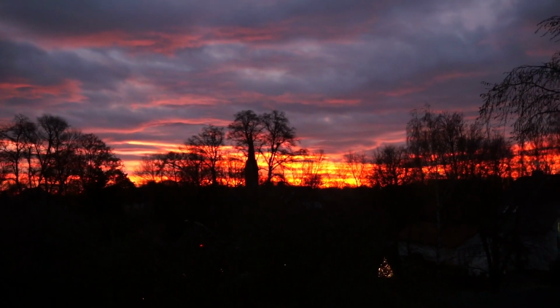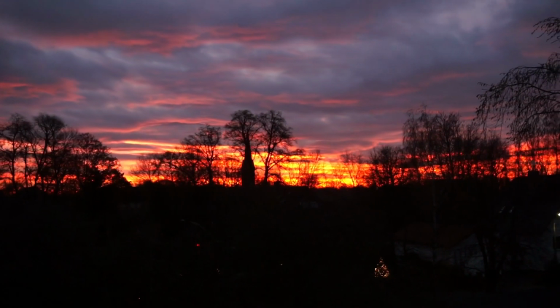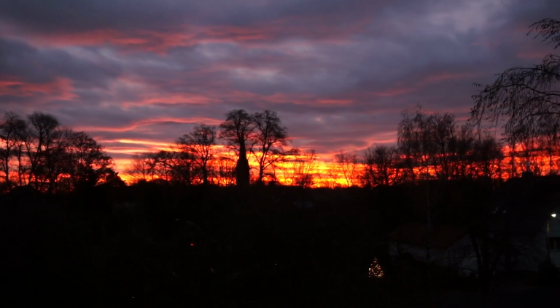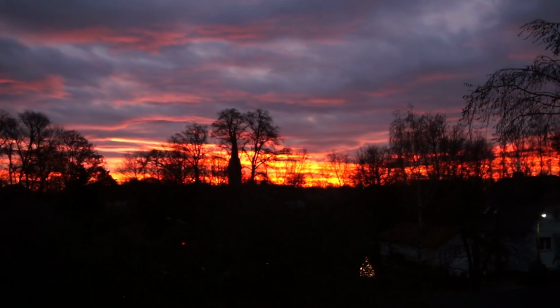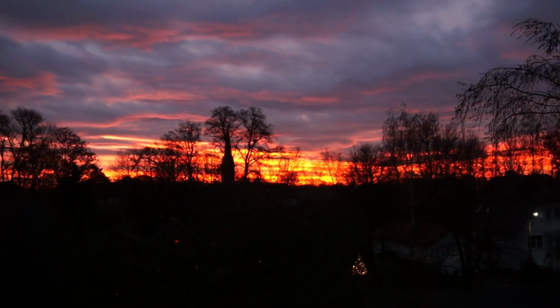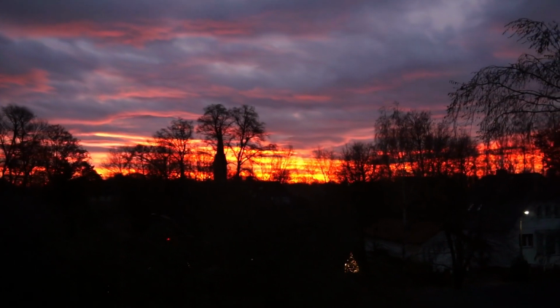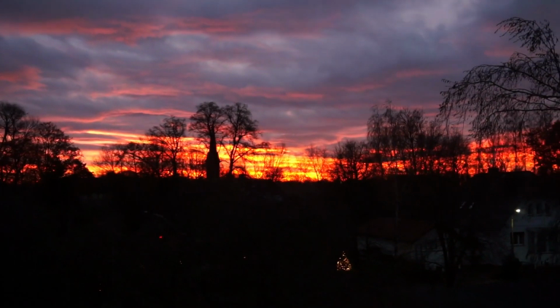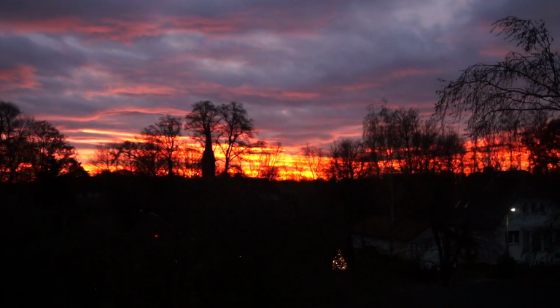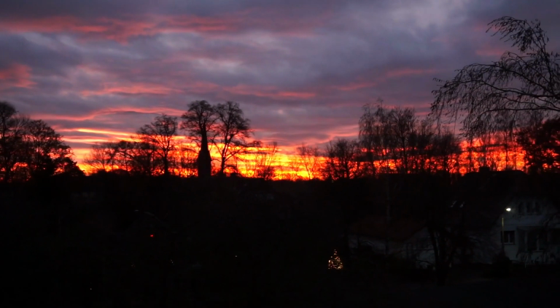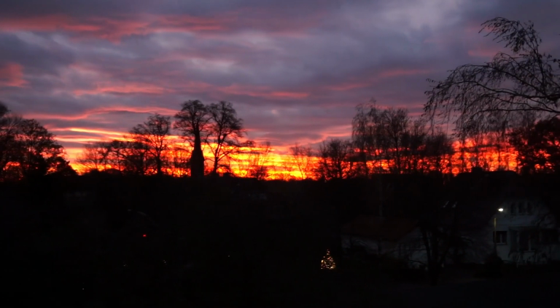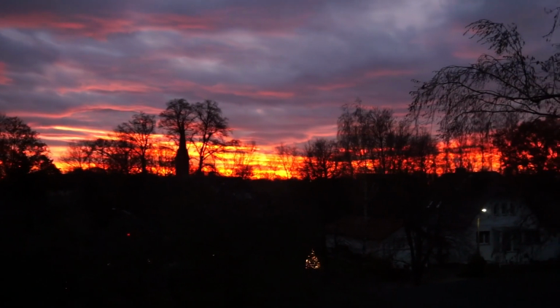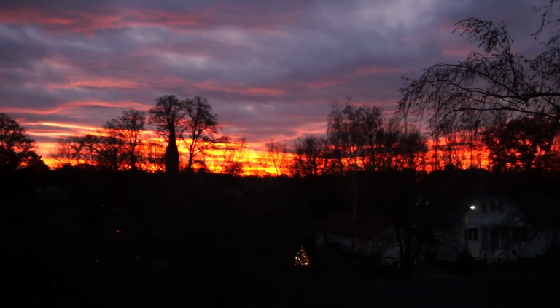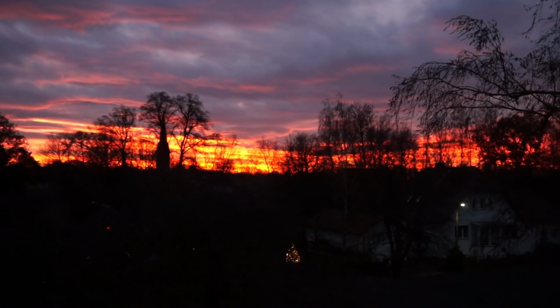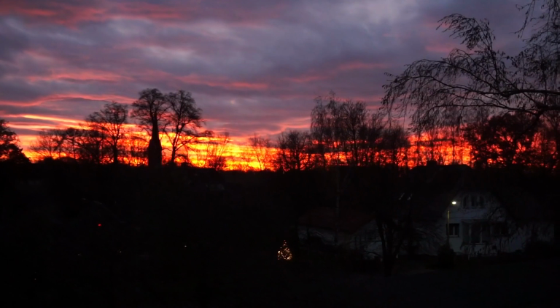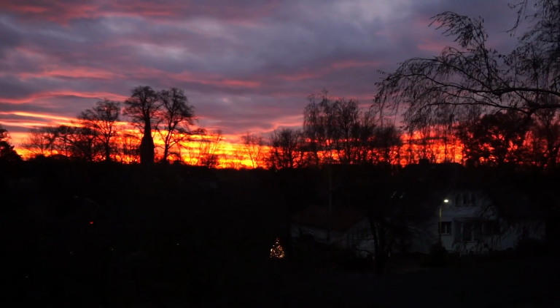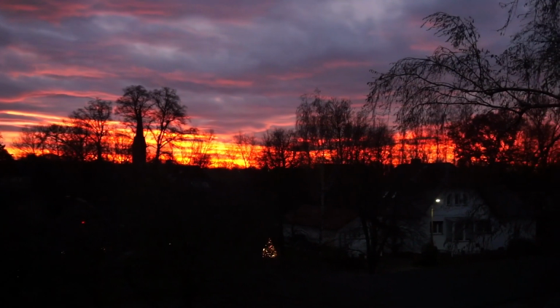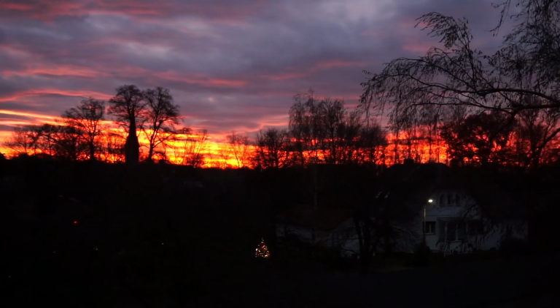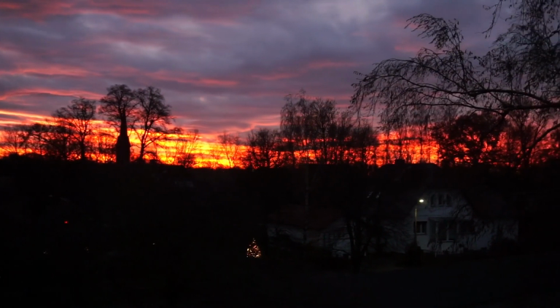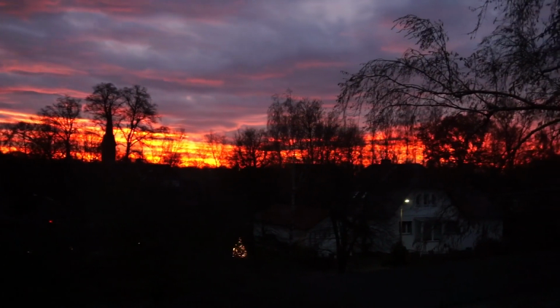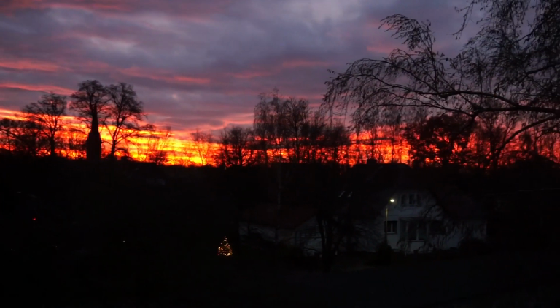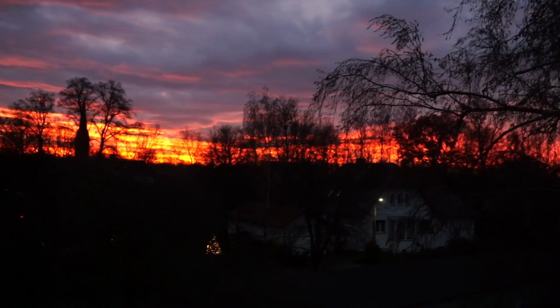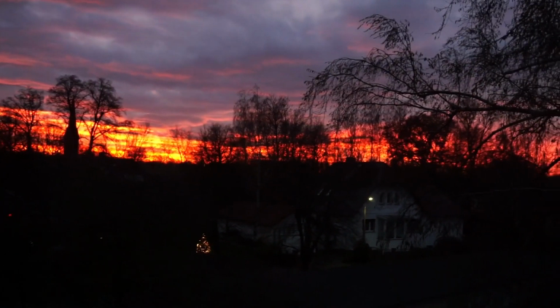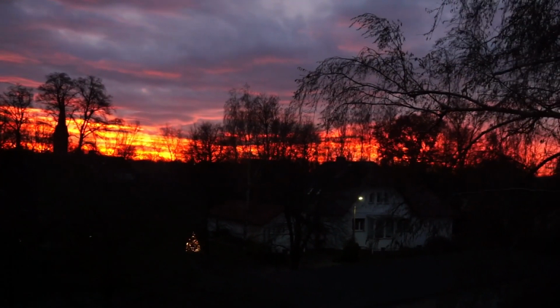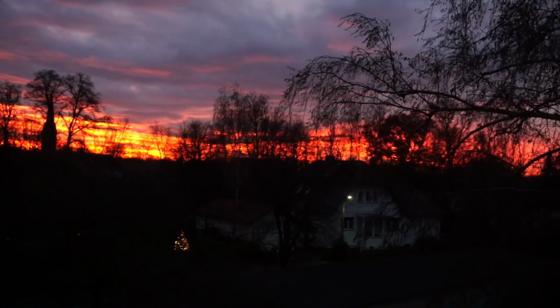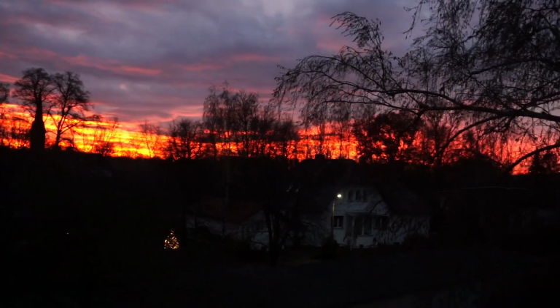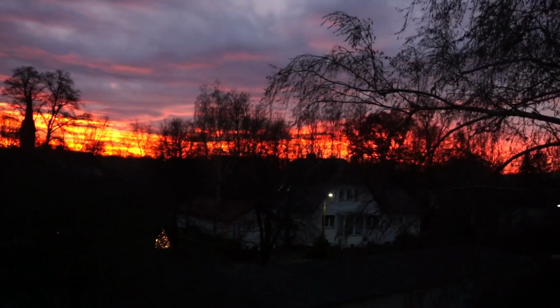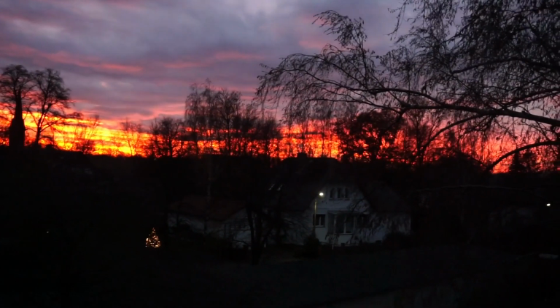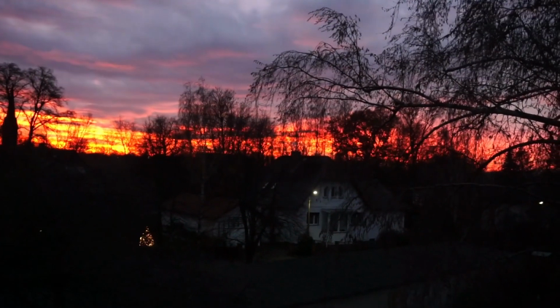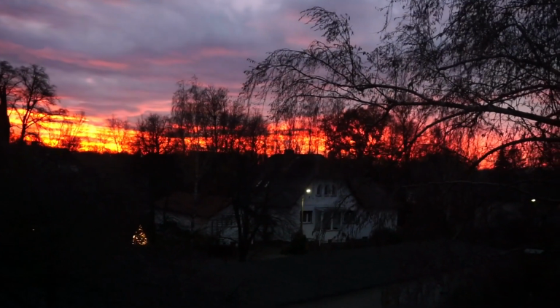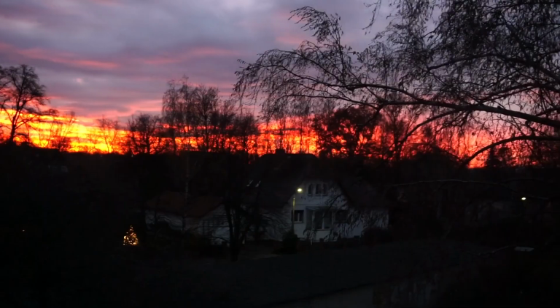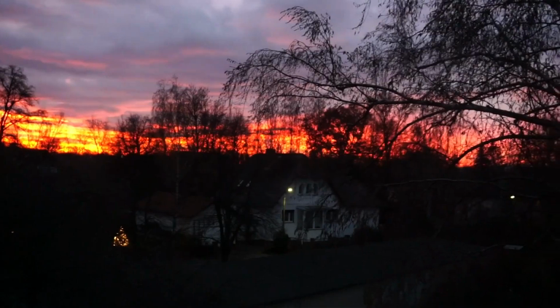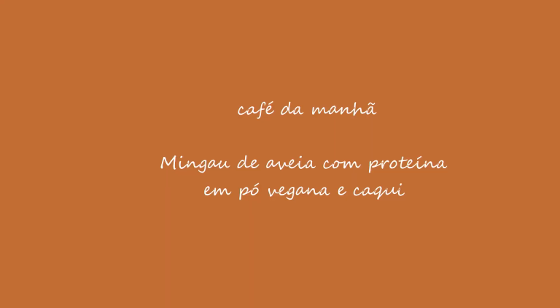Good morning, guys! I'm going to prepare my morning coffee. The sun has been born here — now it's 8:30am. It's still a little dark.